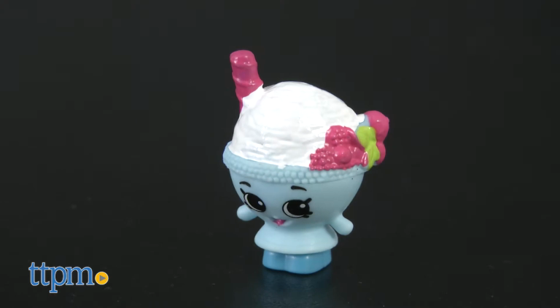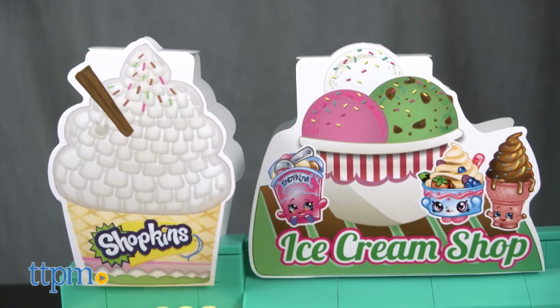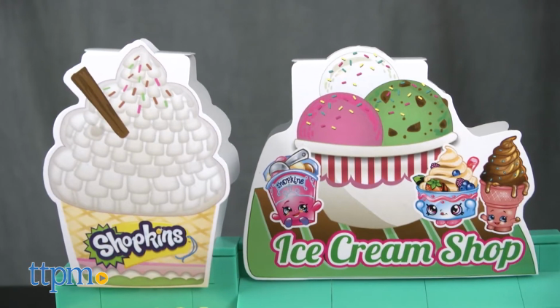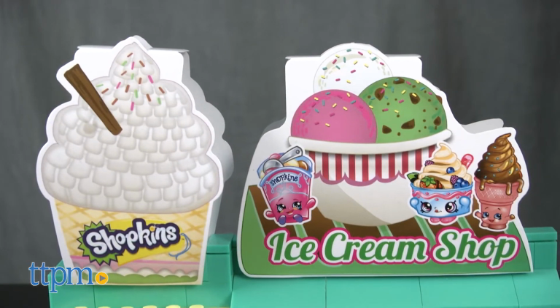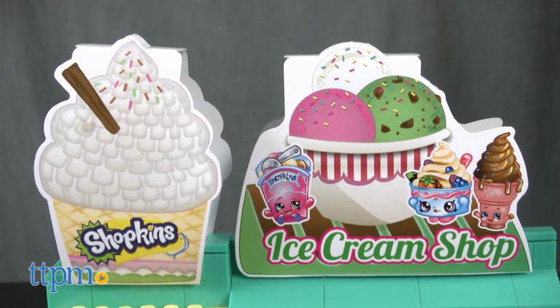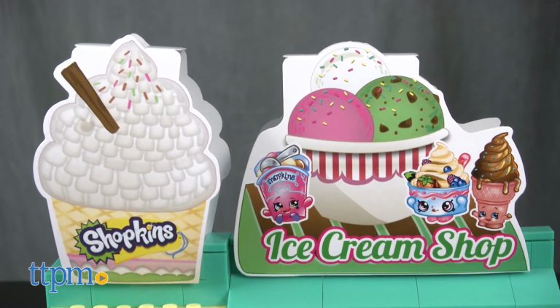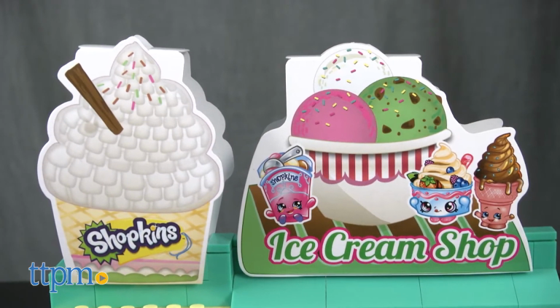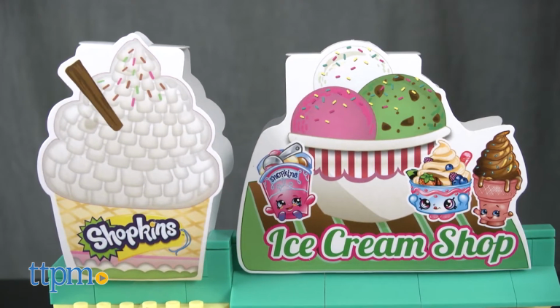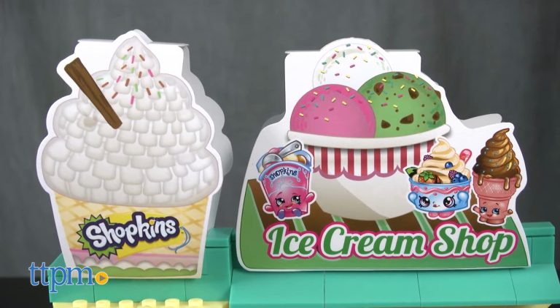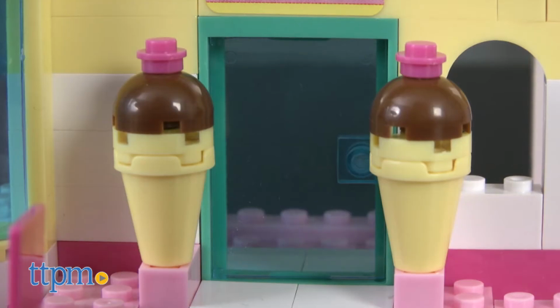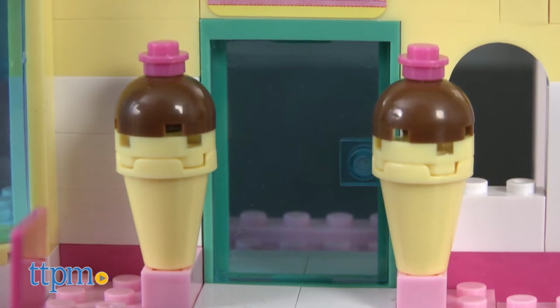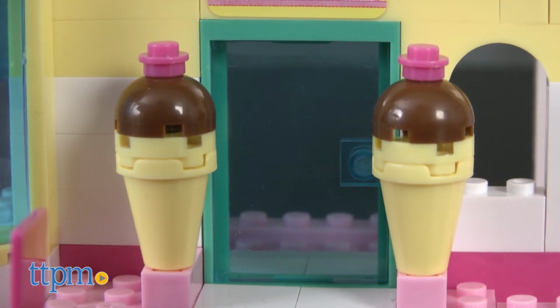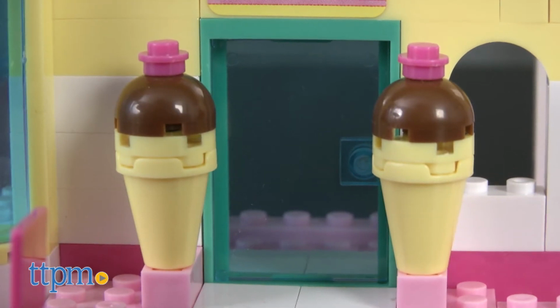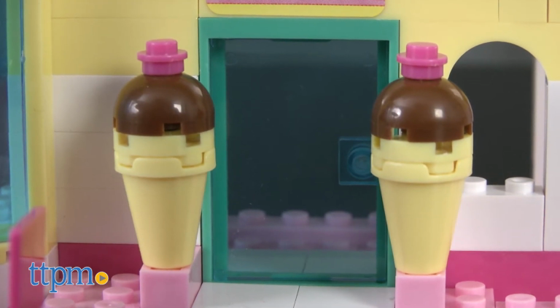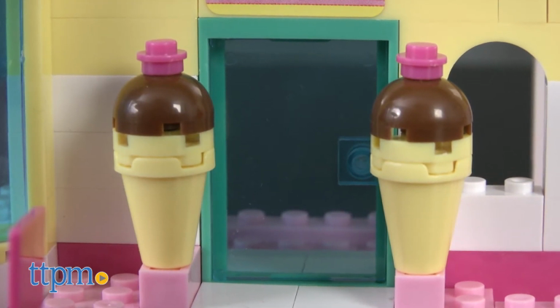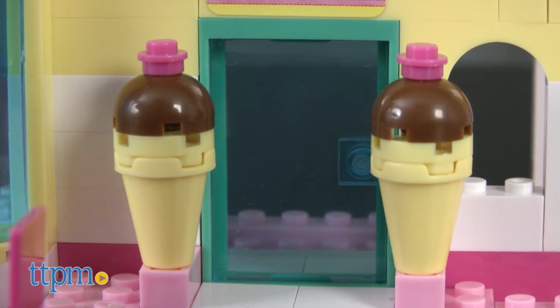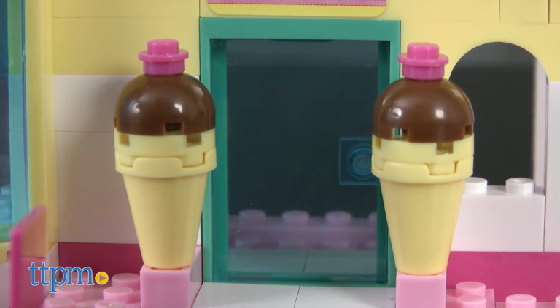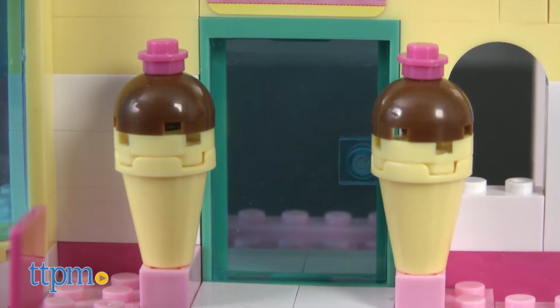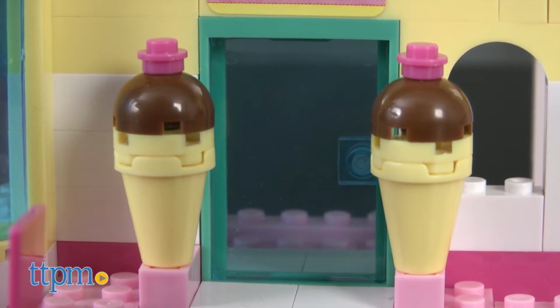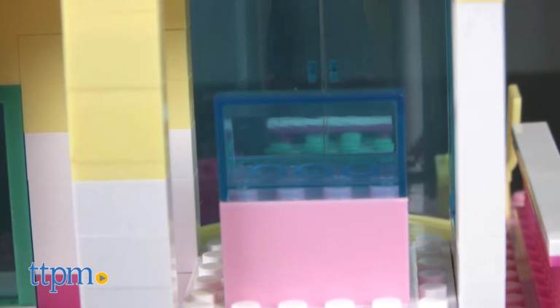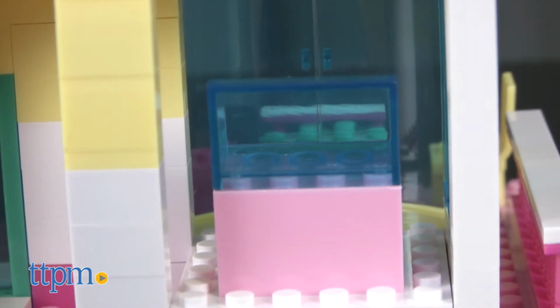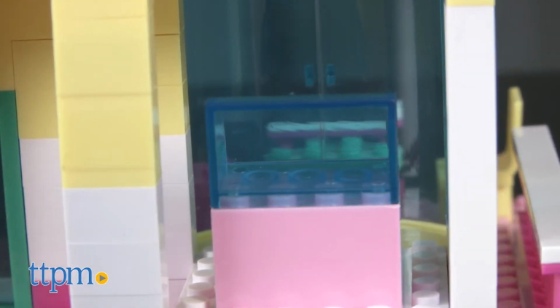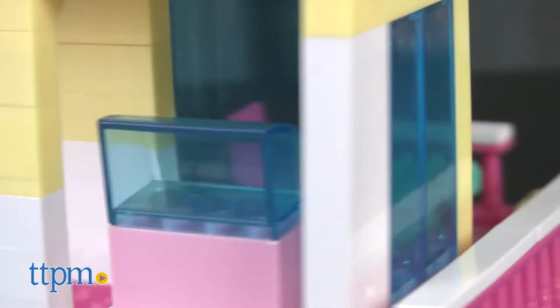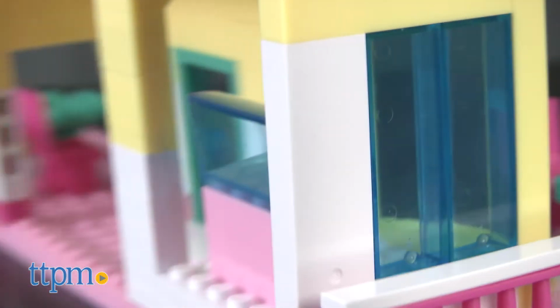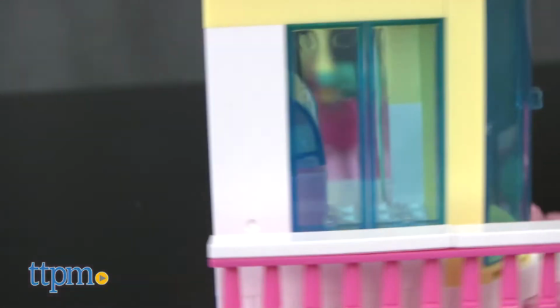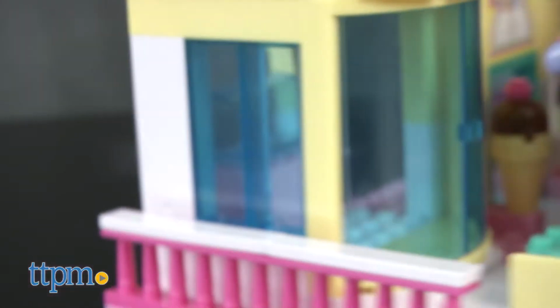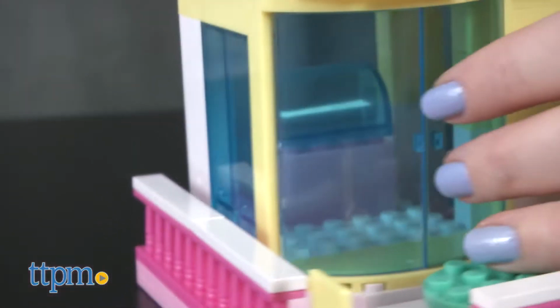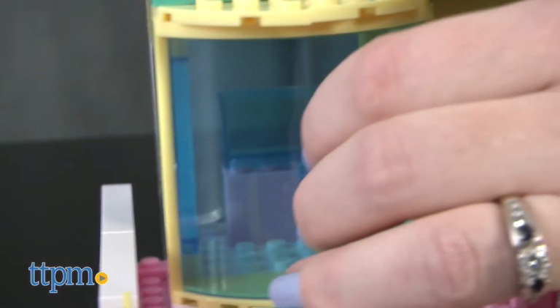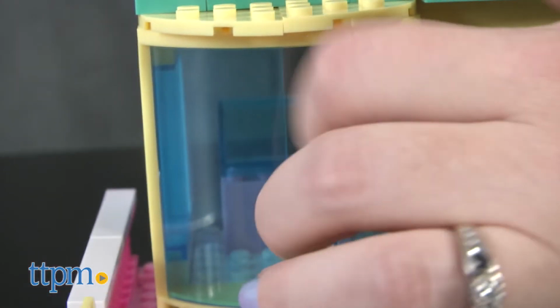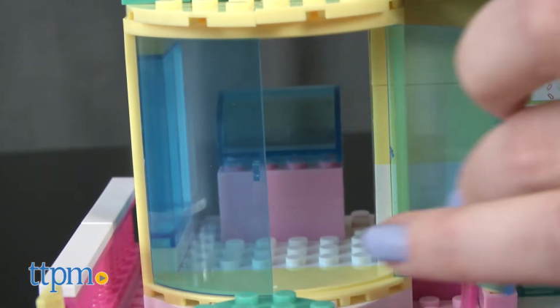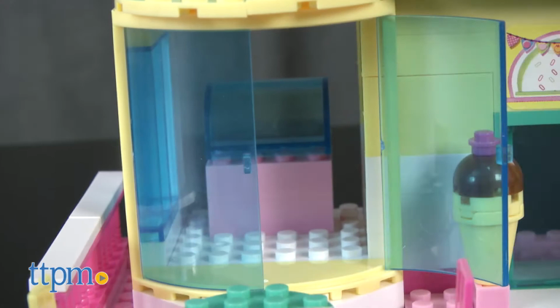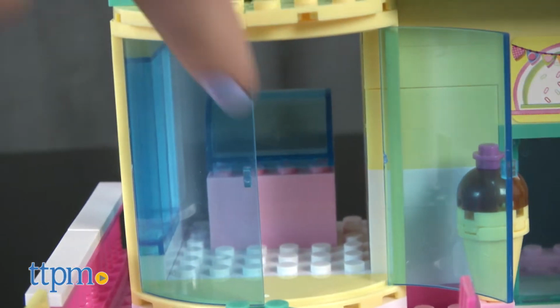Build the shop with two paper store signs on top. Flanking the shop's opening door are two ice cream cone statues, and inside the shop is a display case that you can also access by opening up the shop's windows.